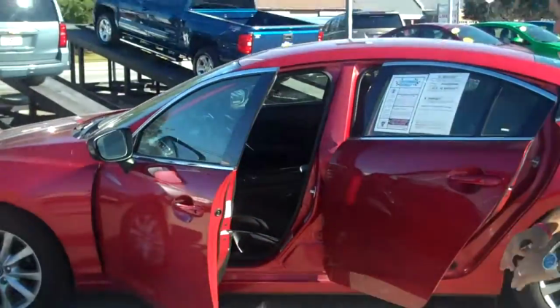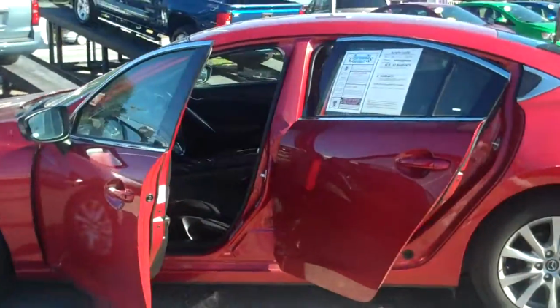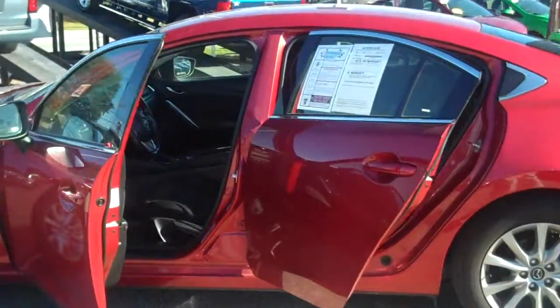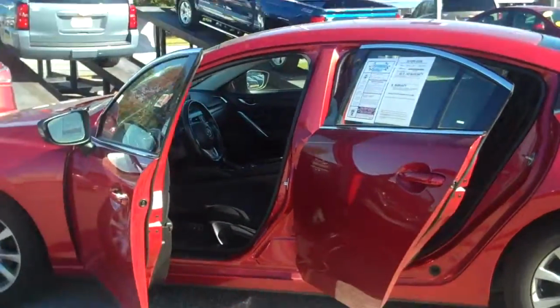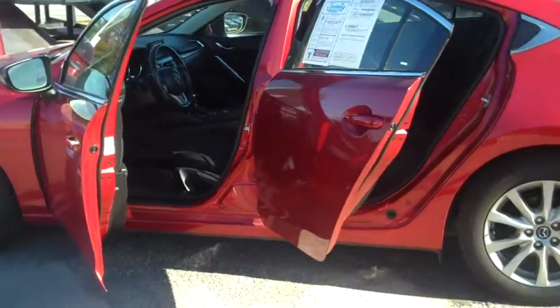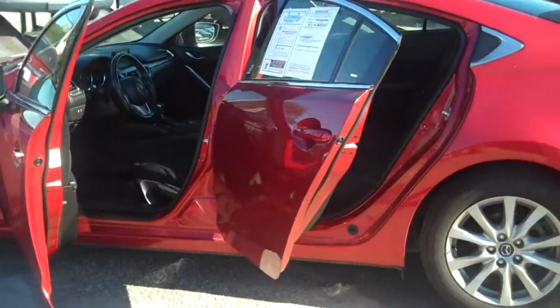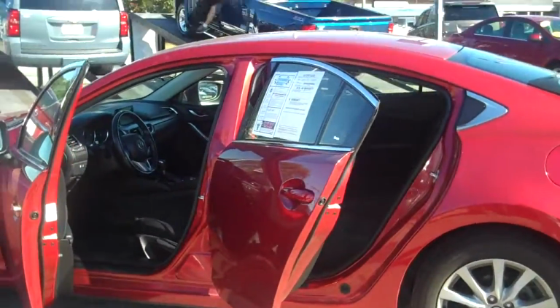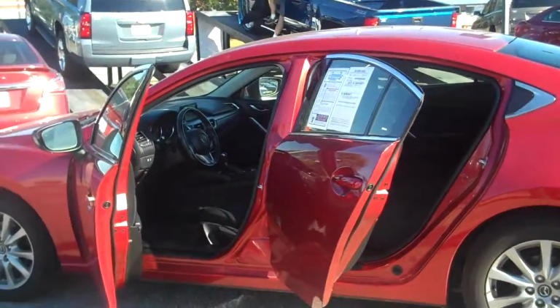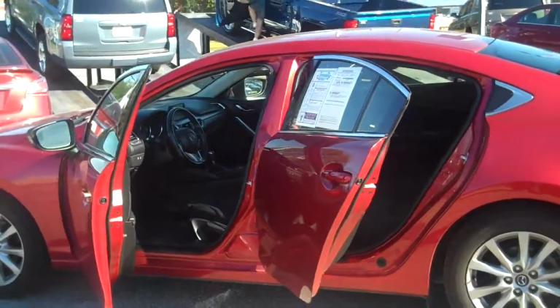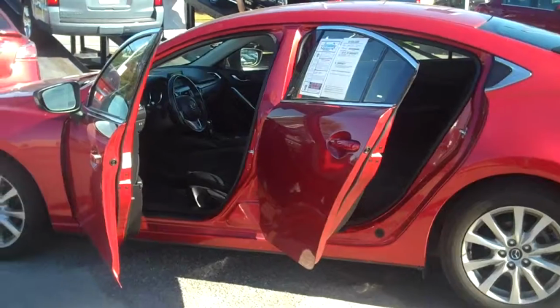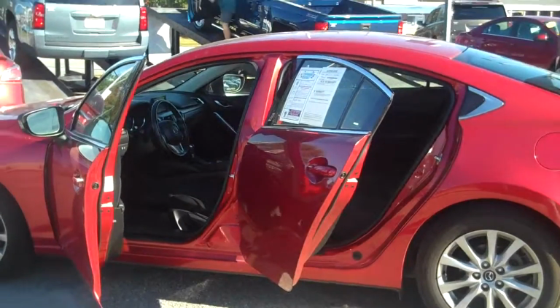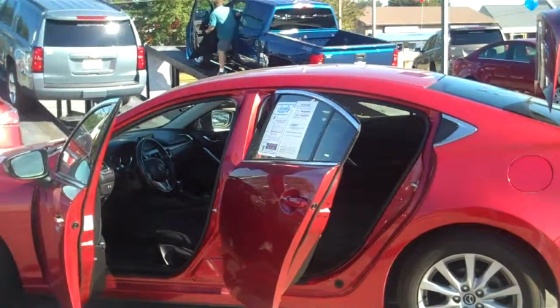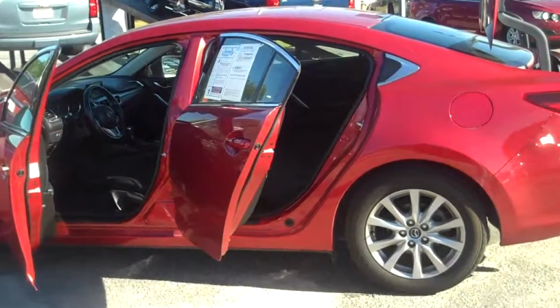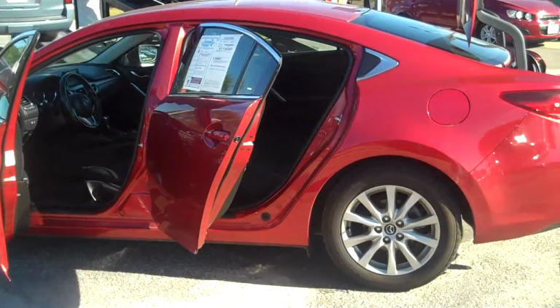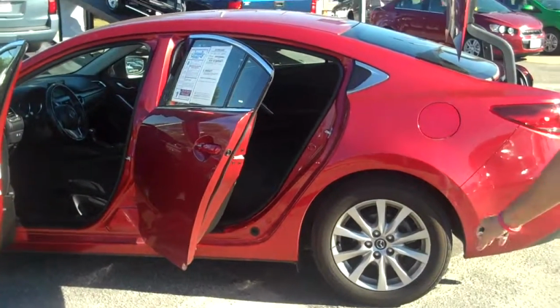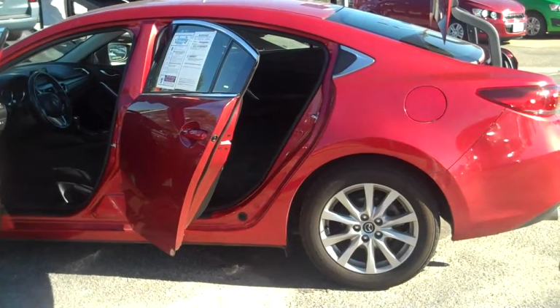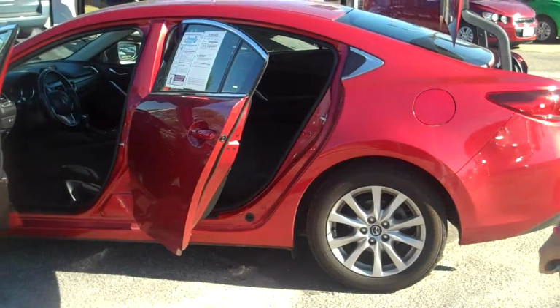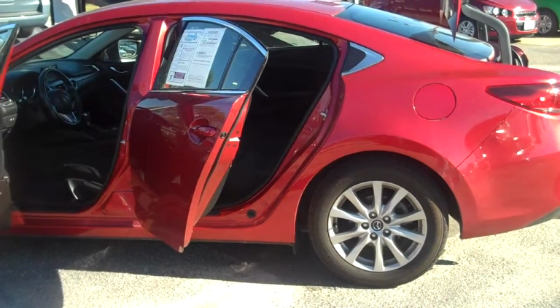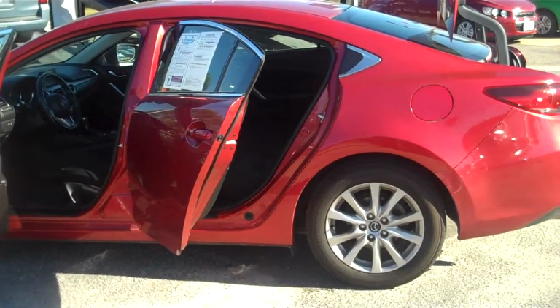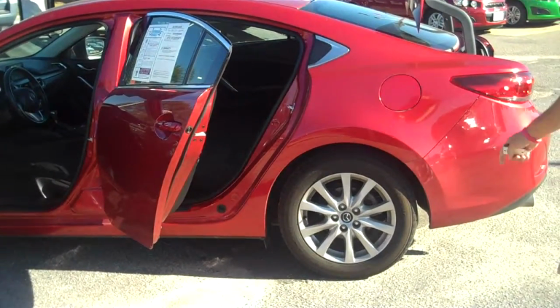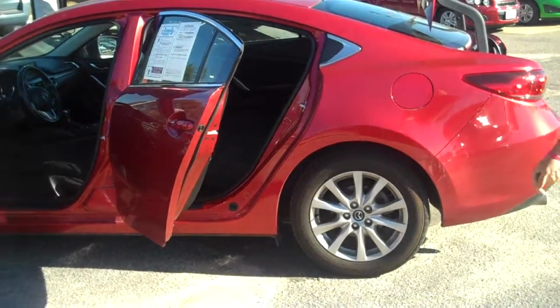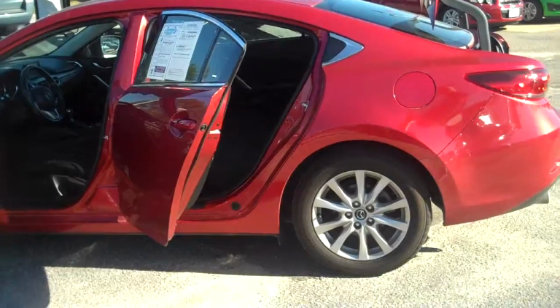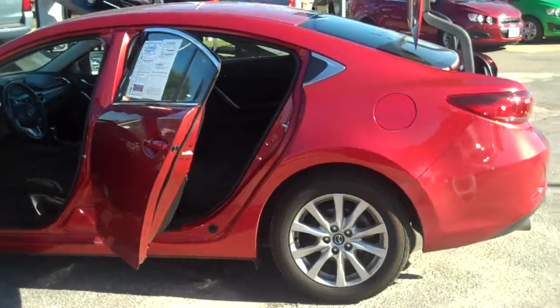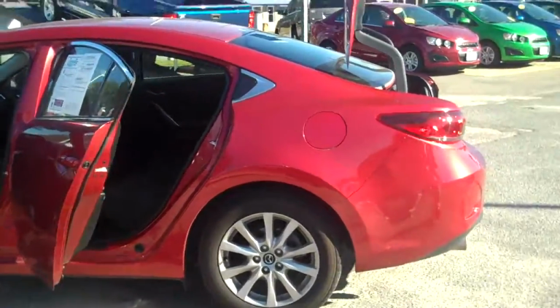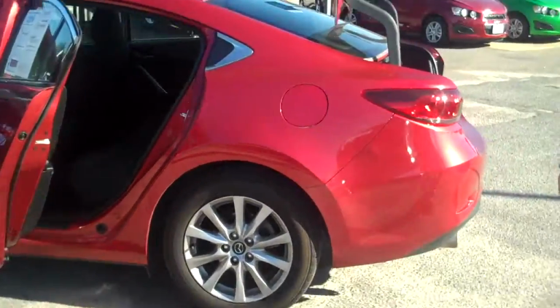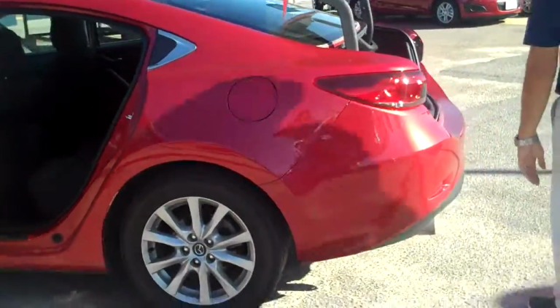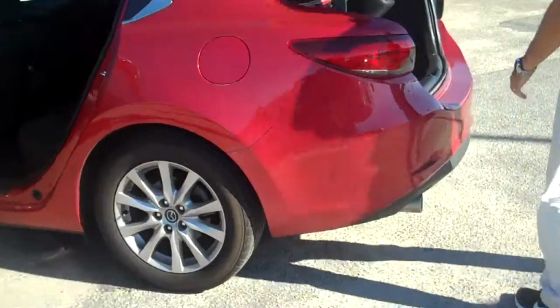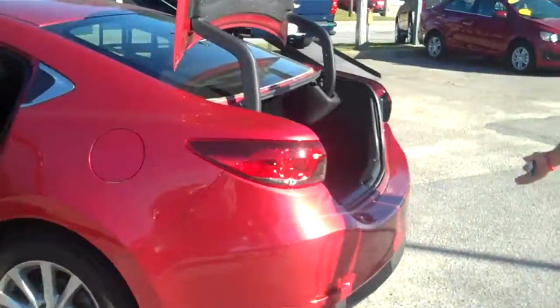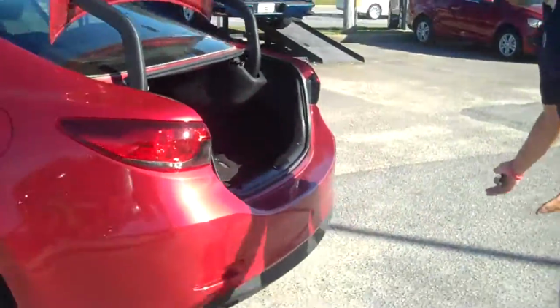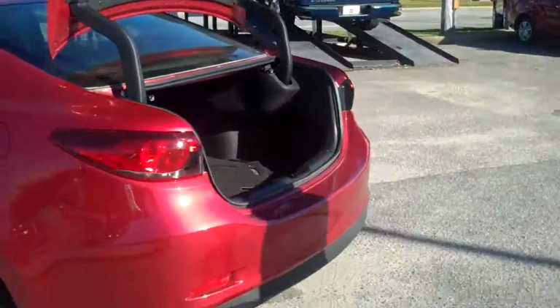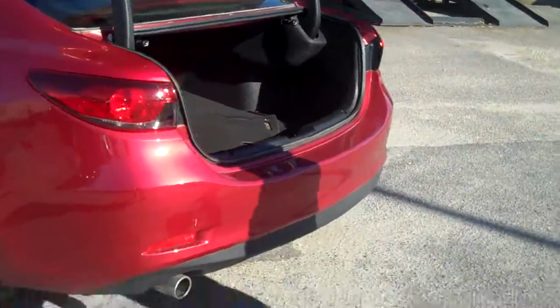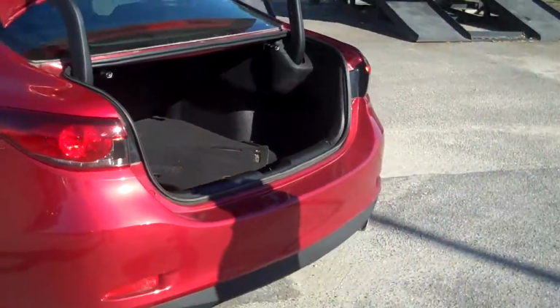Very modern styling. It's got Bluetooth, hands-free connectivity, voice recognition software, all the current 2016 equipment. 18-inch alloy wheels, Yokohama tires, massive trunk space for a mid-size sedan.